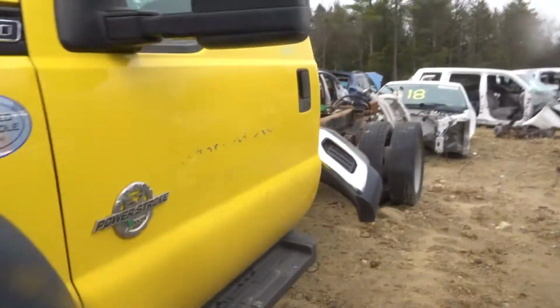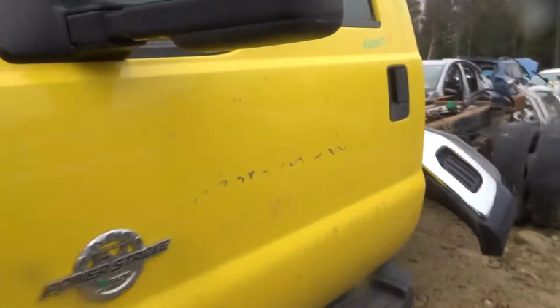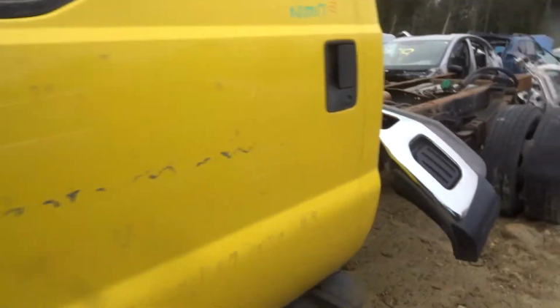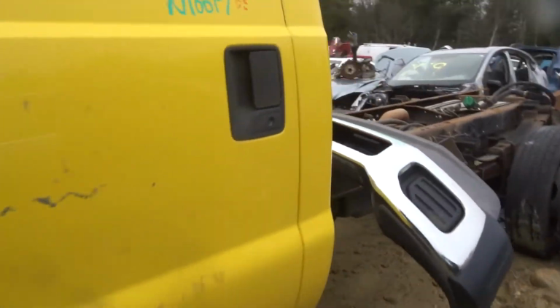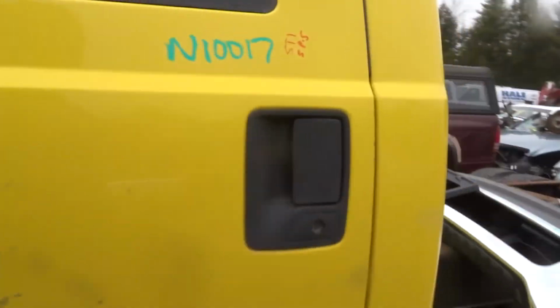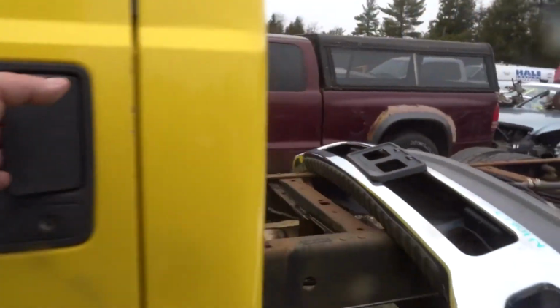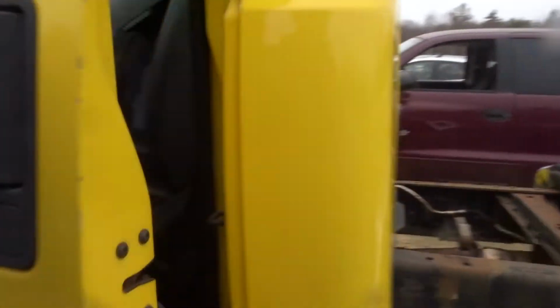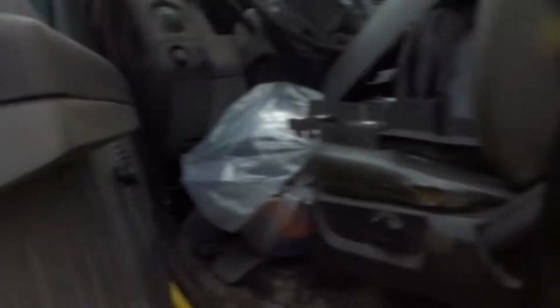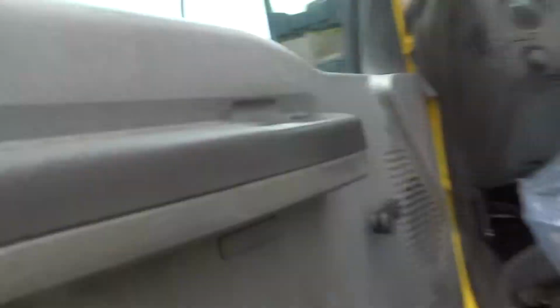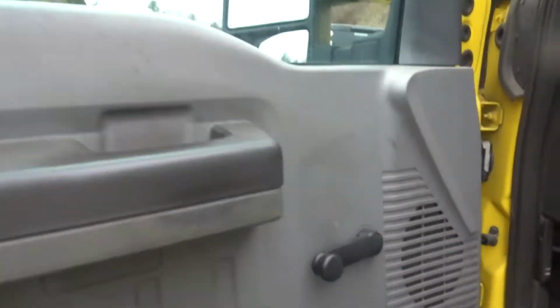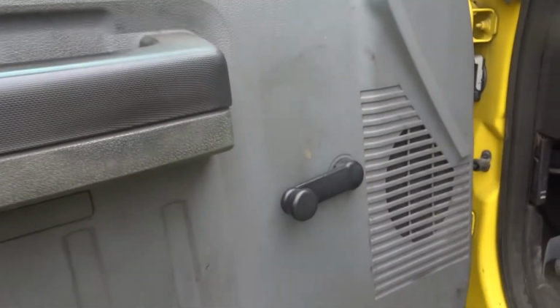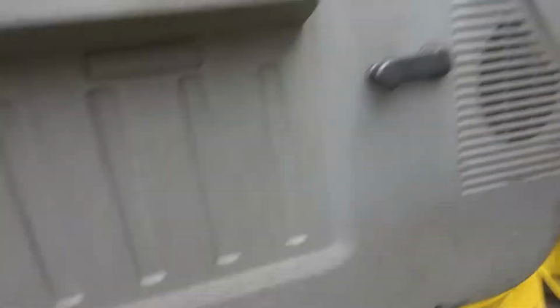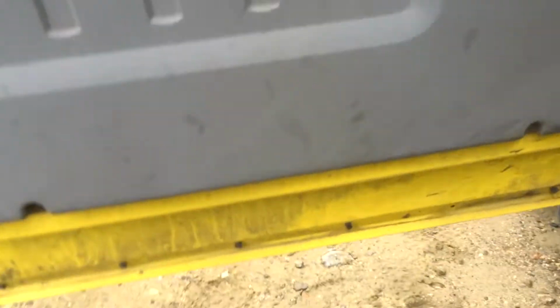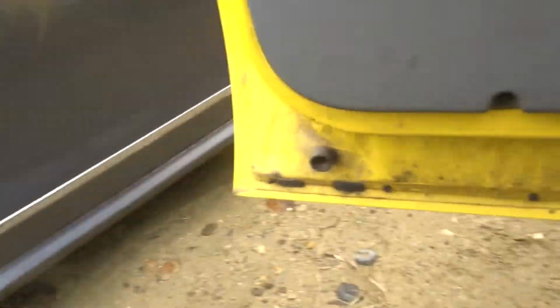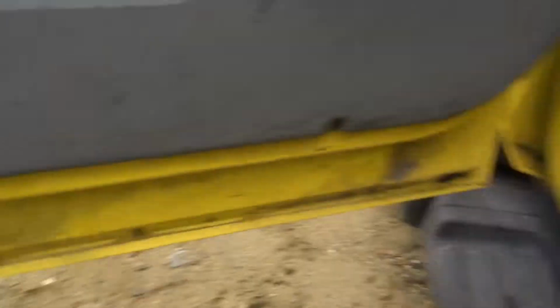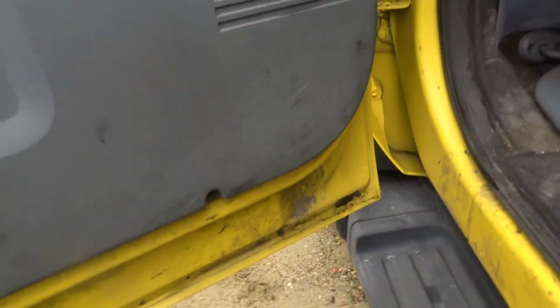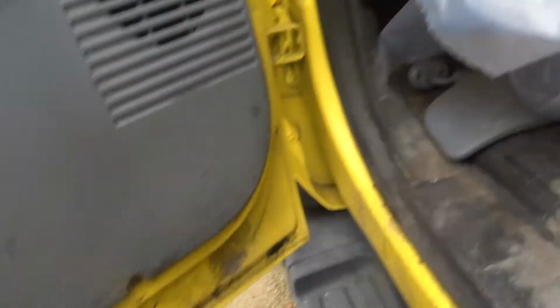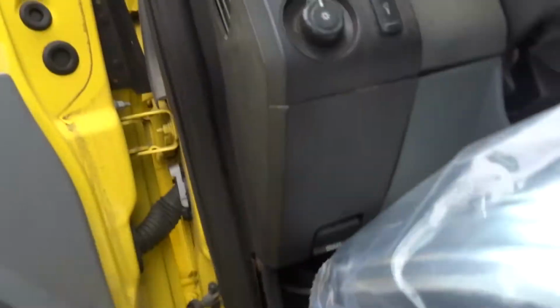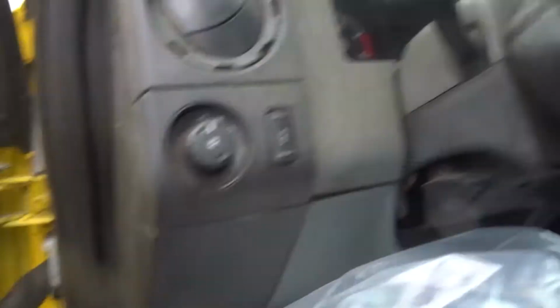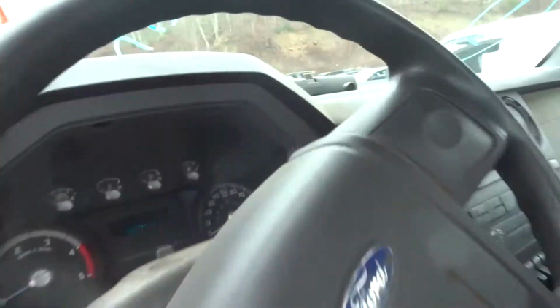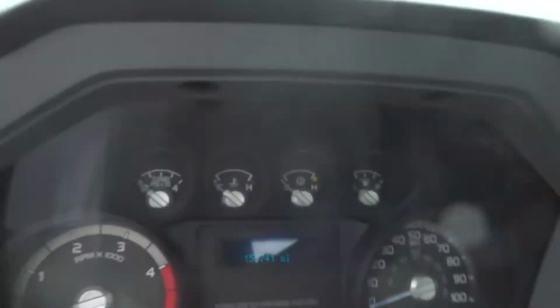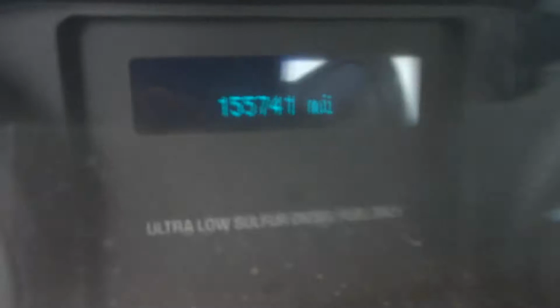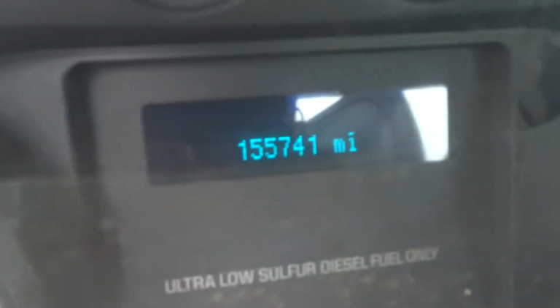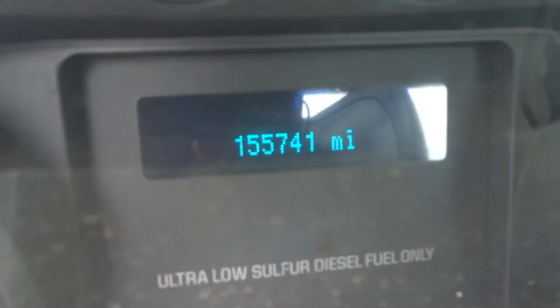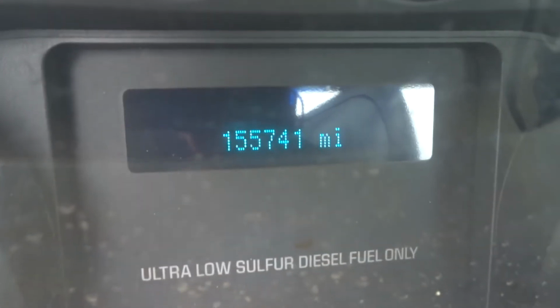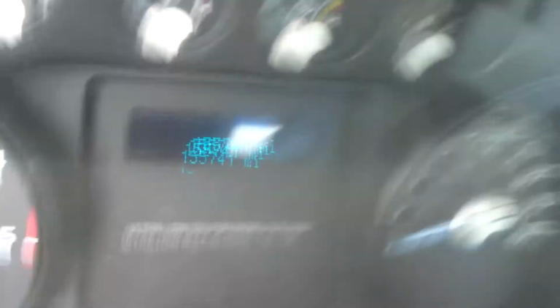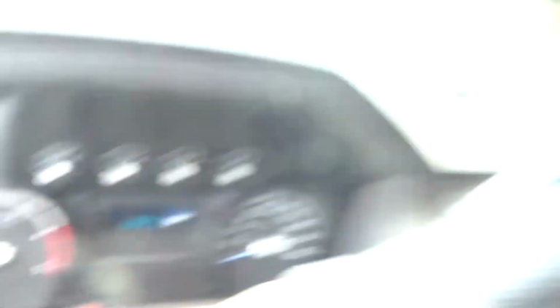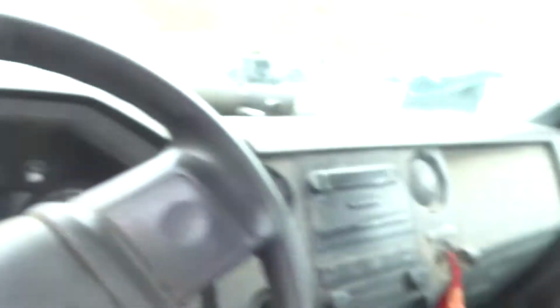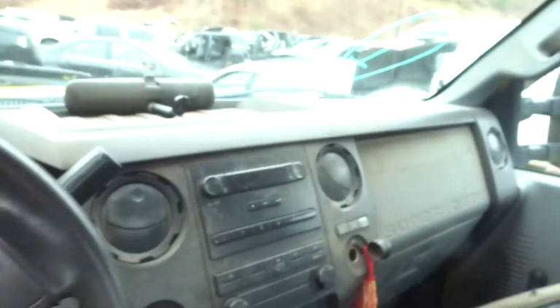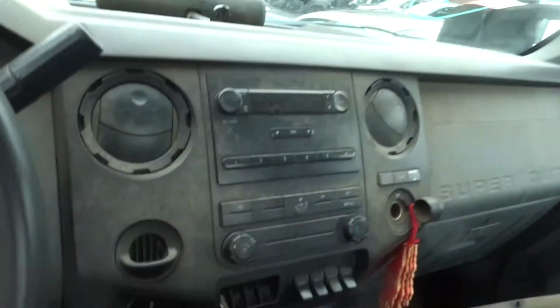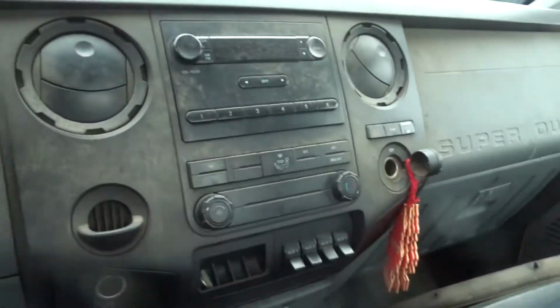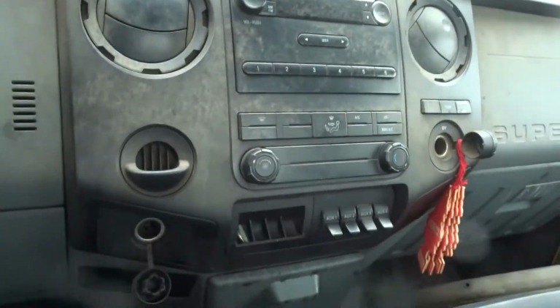Interior is gray. Seats are kind of rough. Got manual doors, got door panels. The lips look good on both doors. It's got 155k on it. Got a manual radio, manual heat.